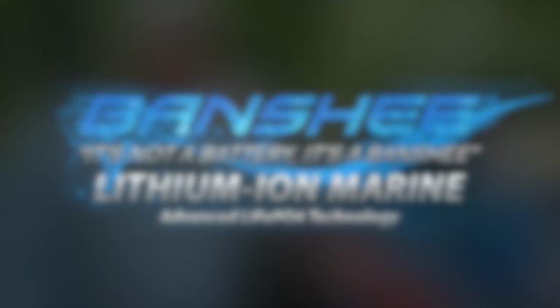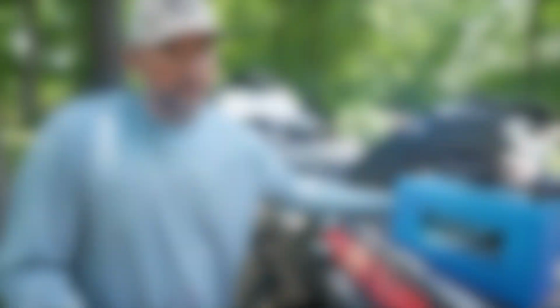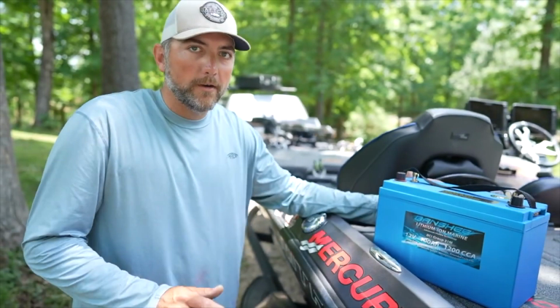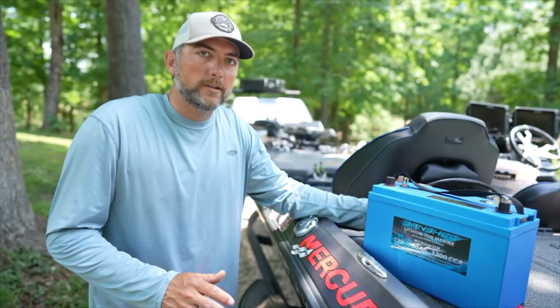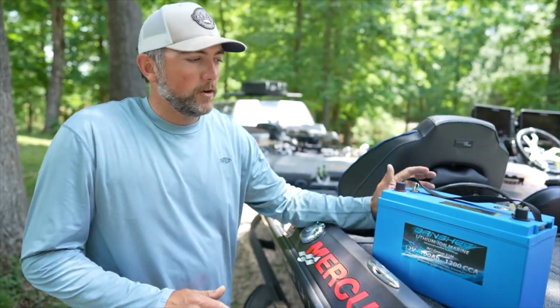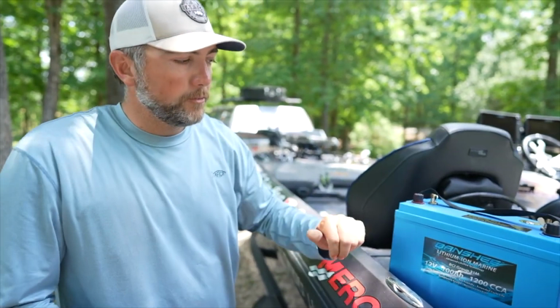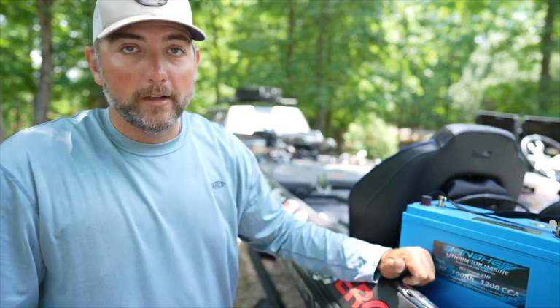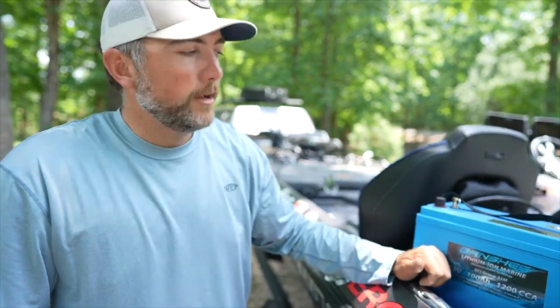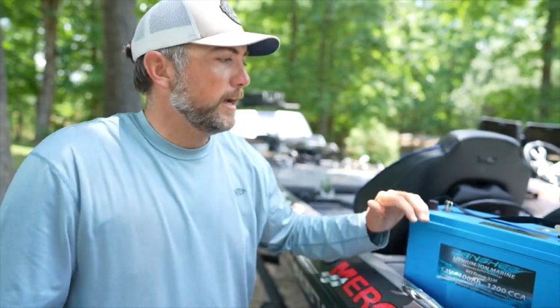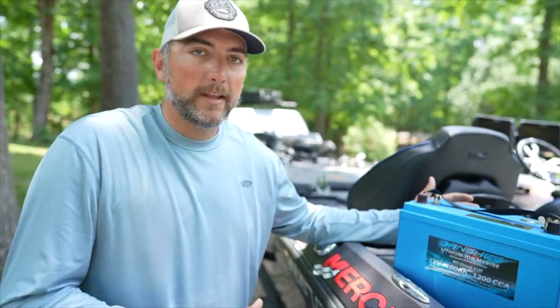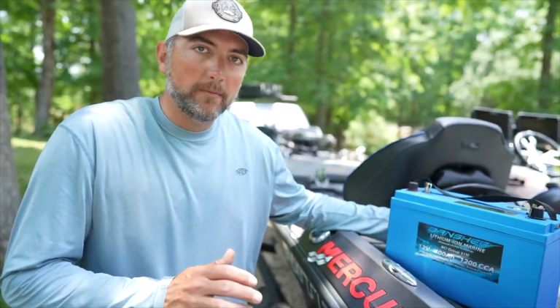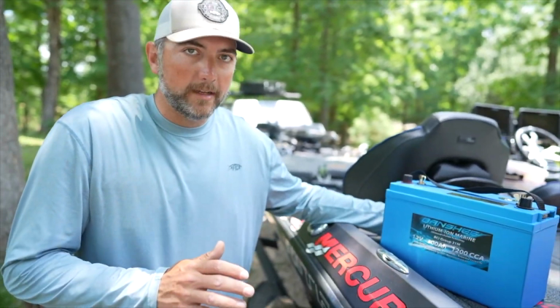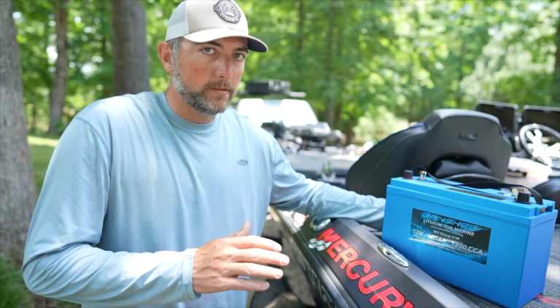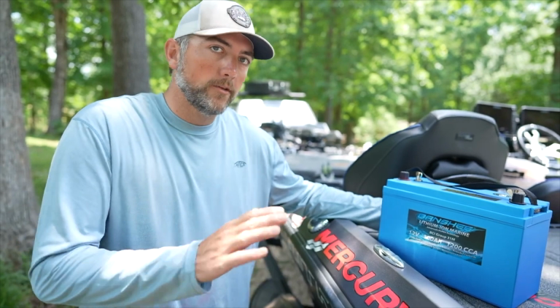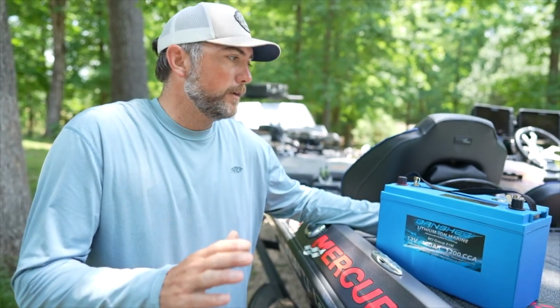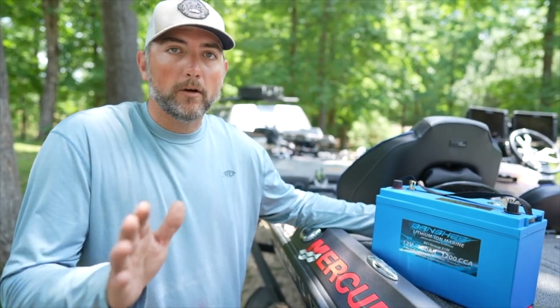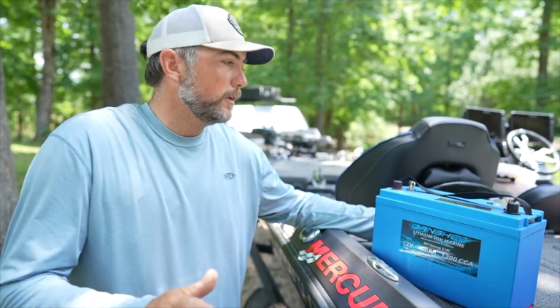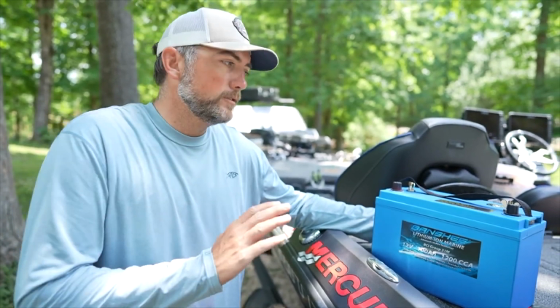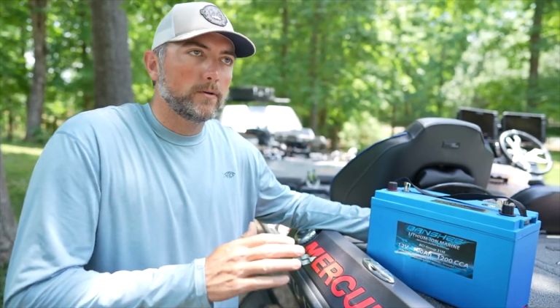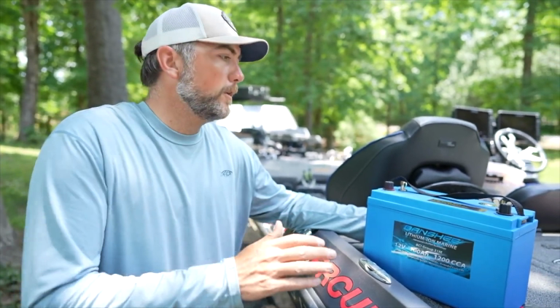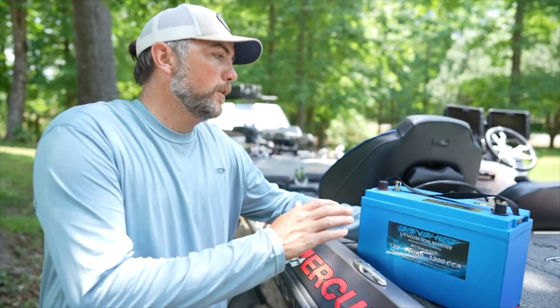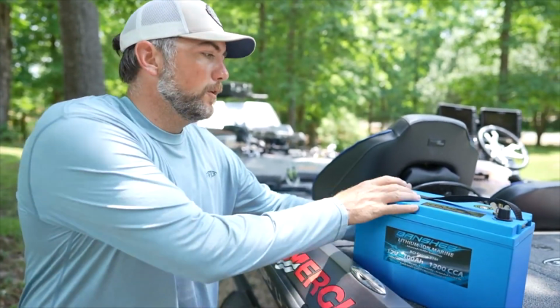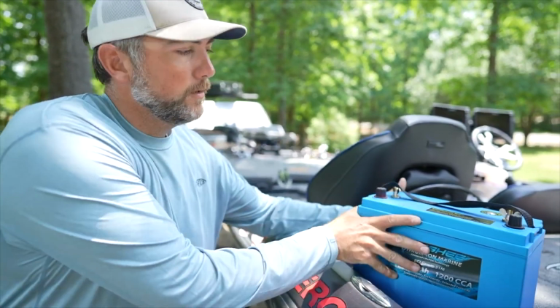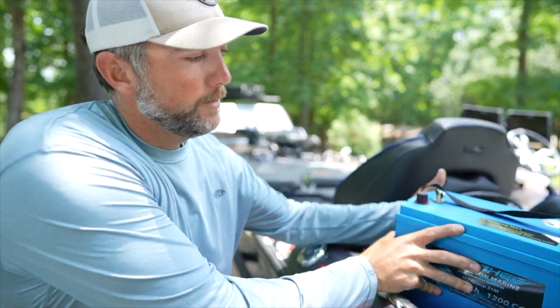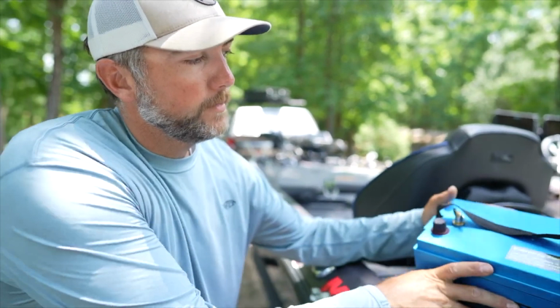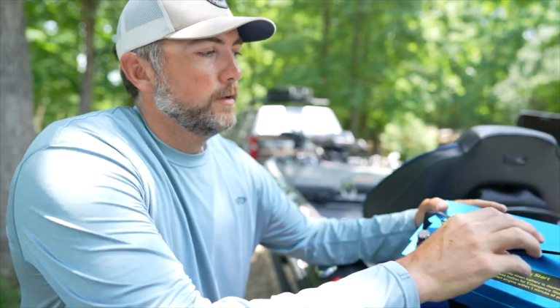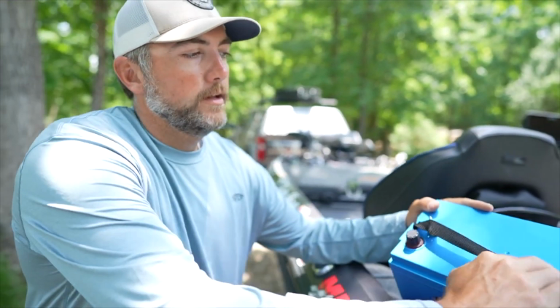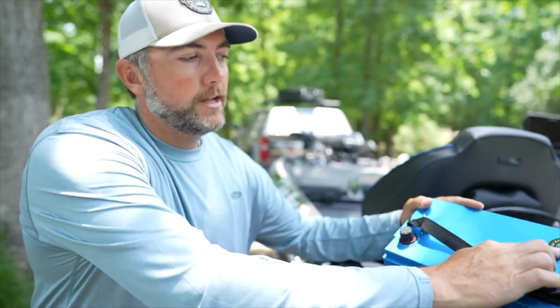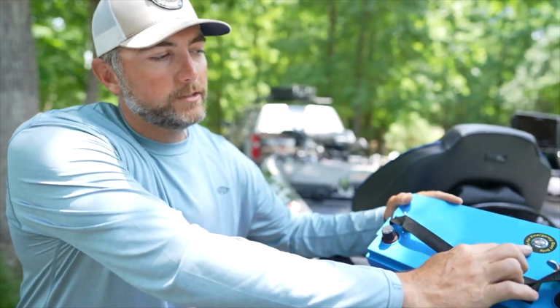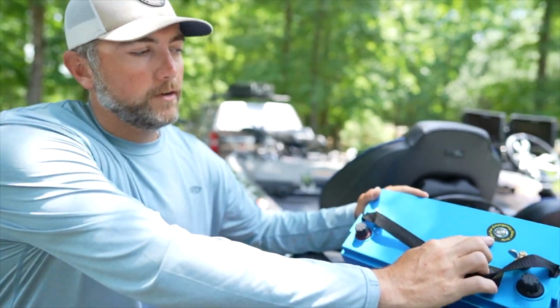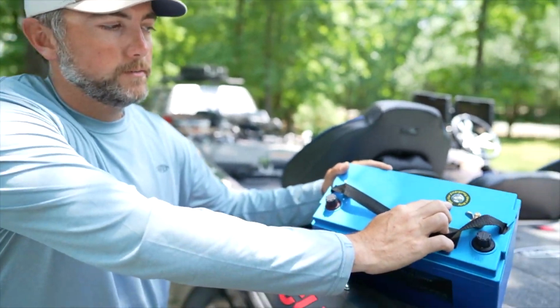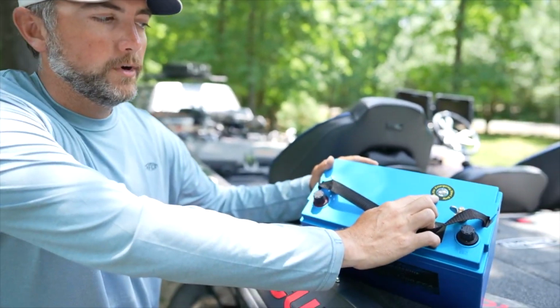I want to show y'all a feature on my new Banshee lithium batteries. I don't think anybody has this on any other battery on the market. Super cool, super helpful. So if you look right here, it has an emergency start button.